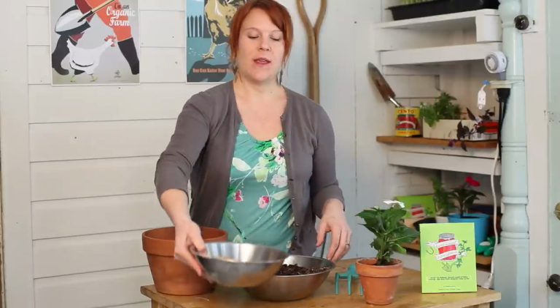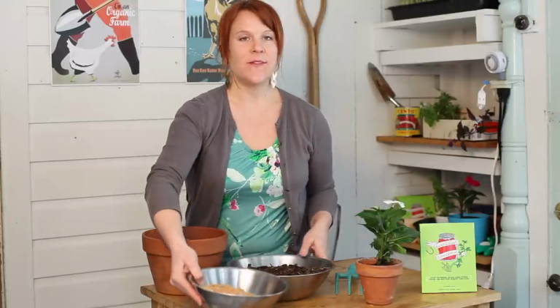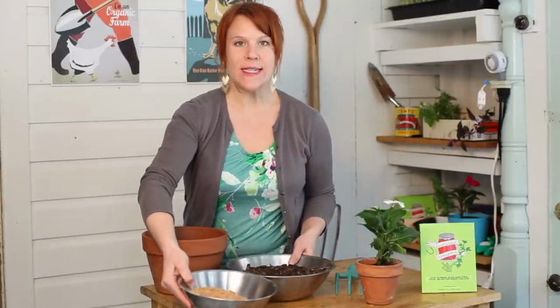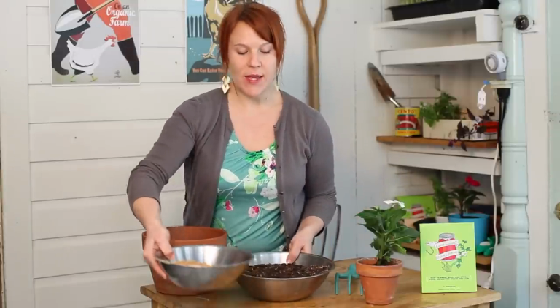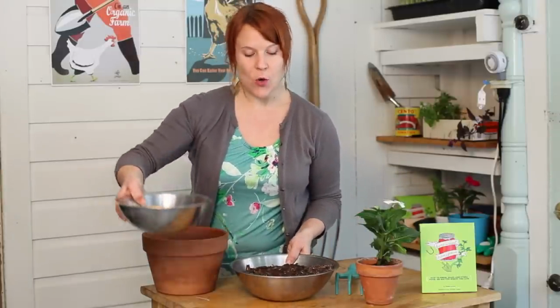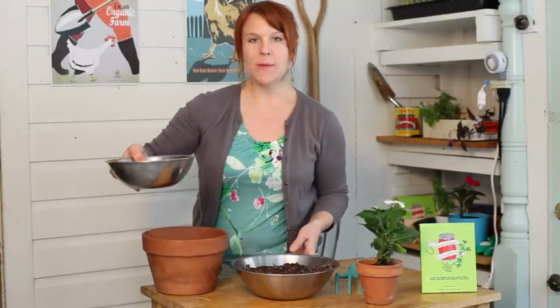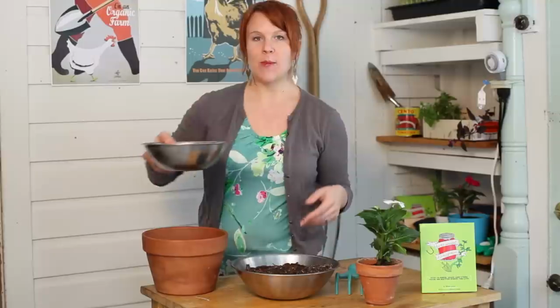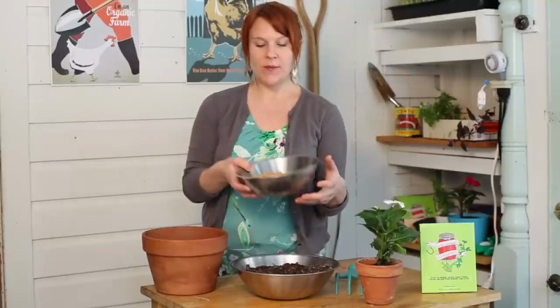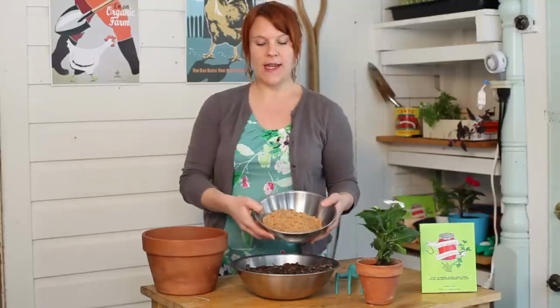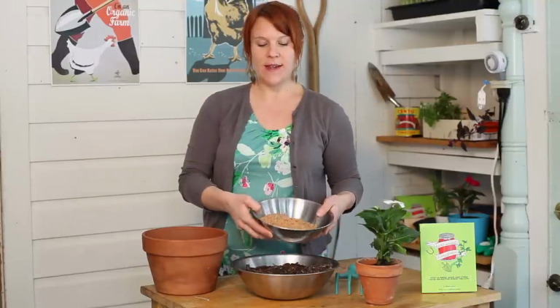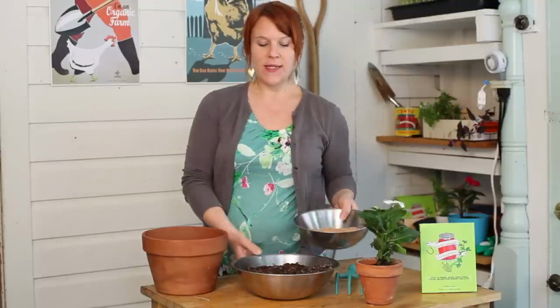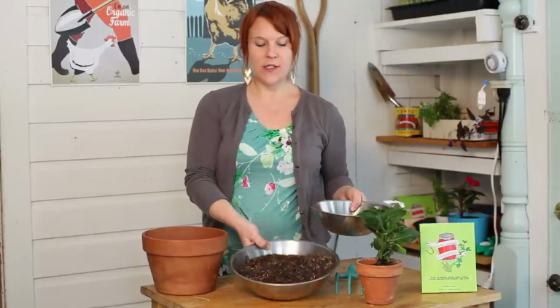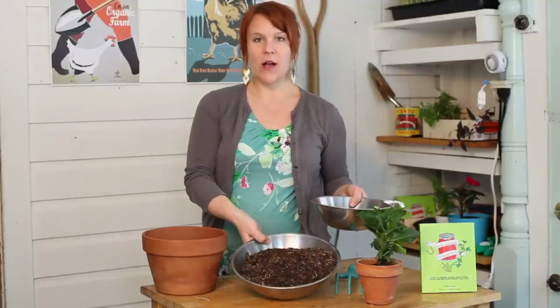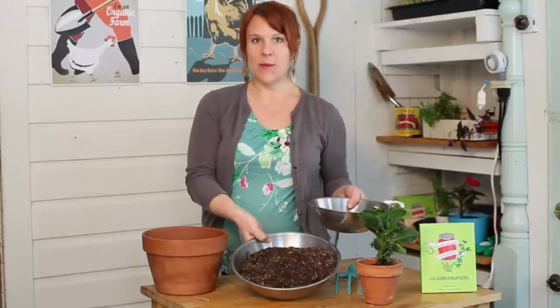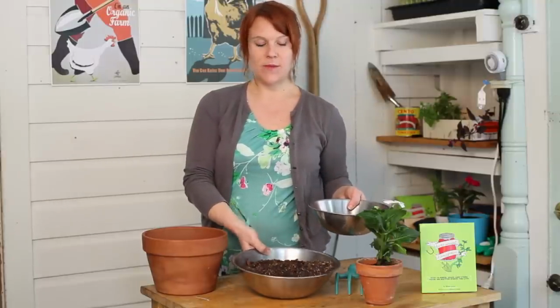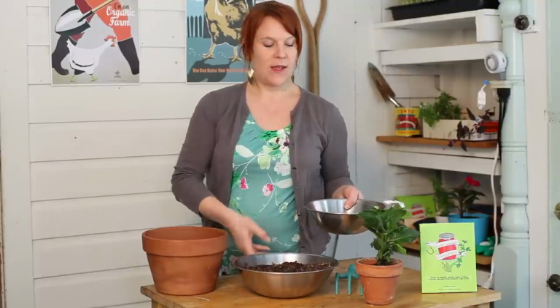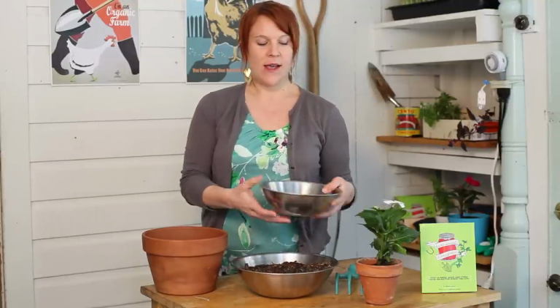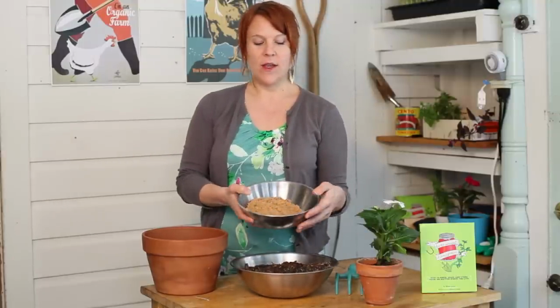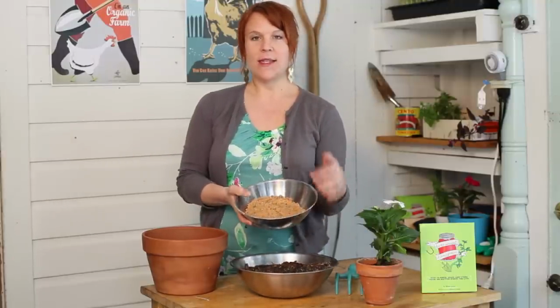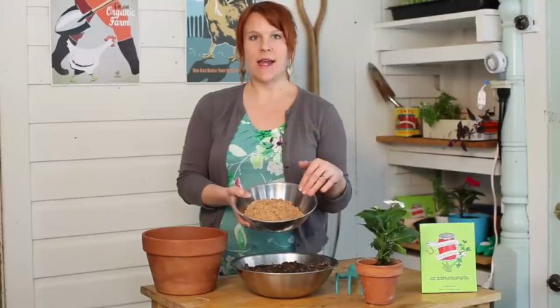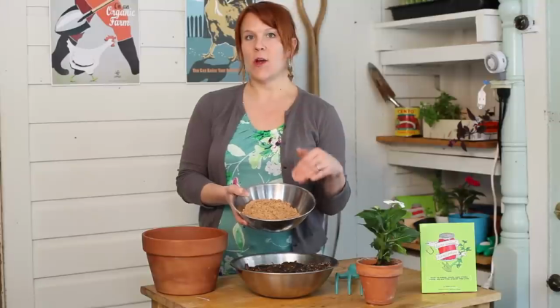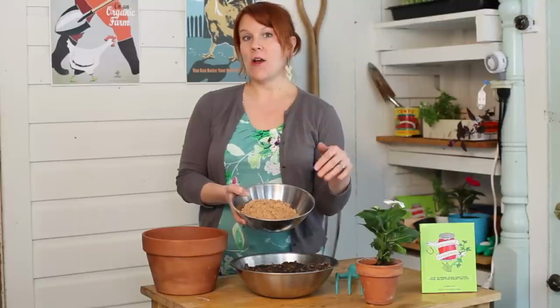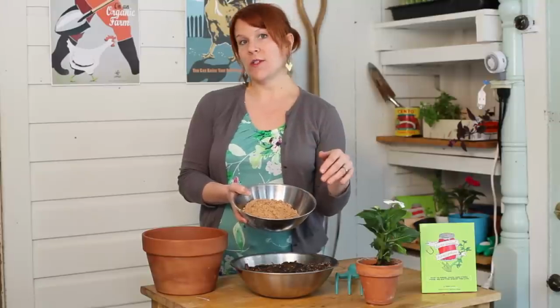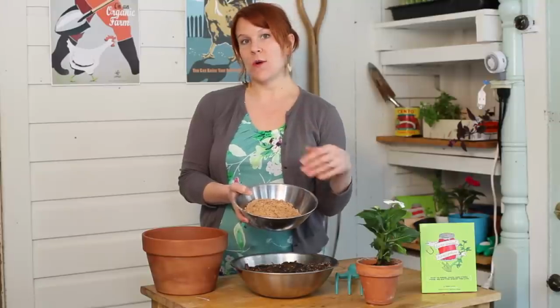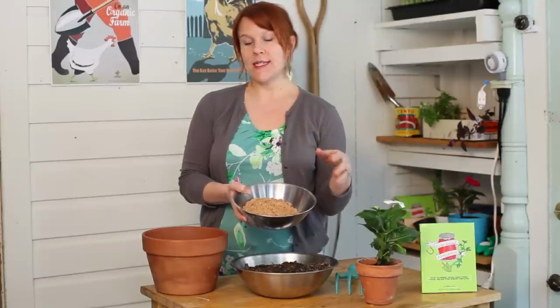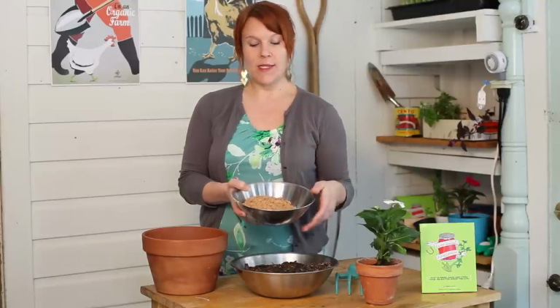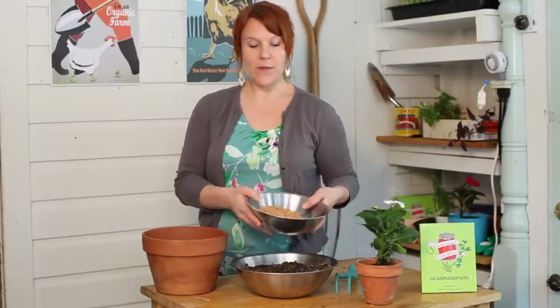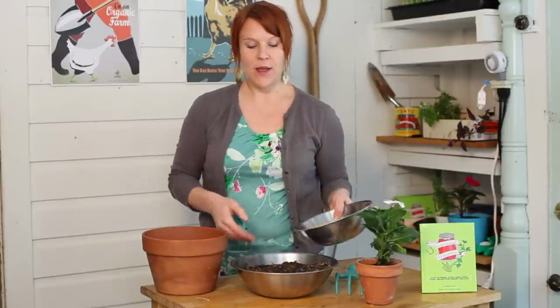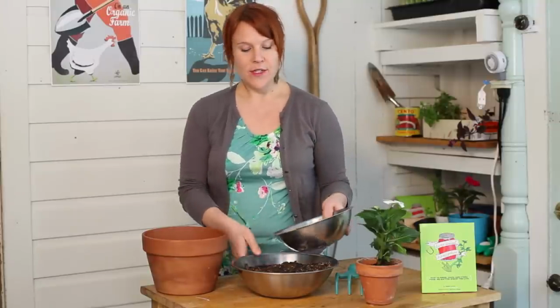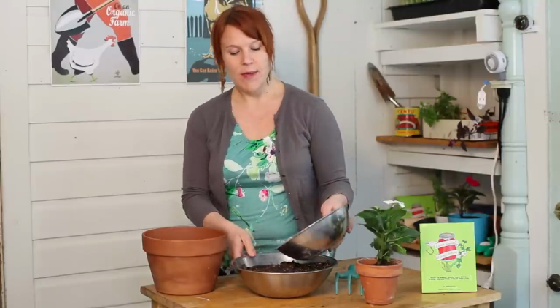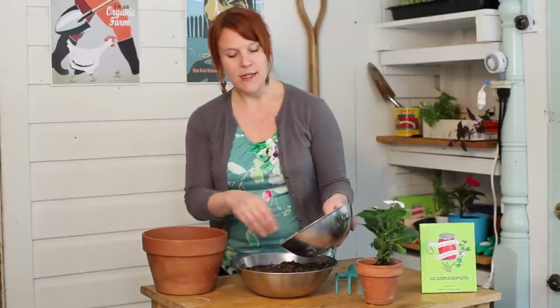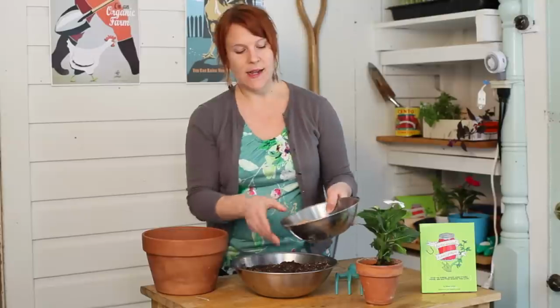It's very easy to make your own topsoil amendment with sand. Basically you just start off with topsoil, and you can get this sand from any hardware store or landscaping center. And you just want to mix in the sand.